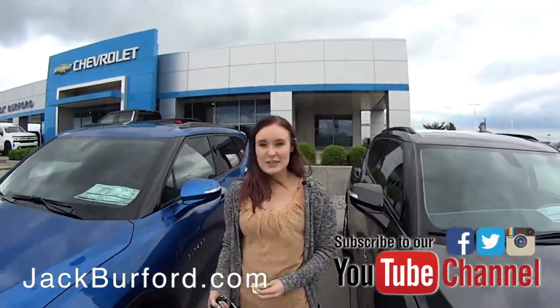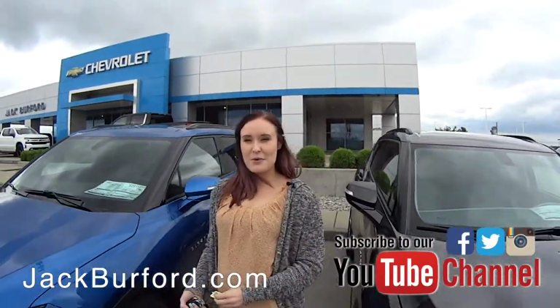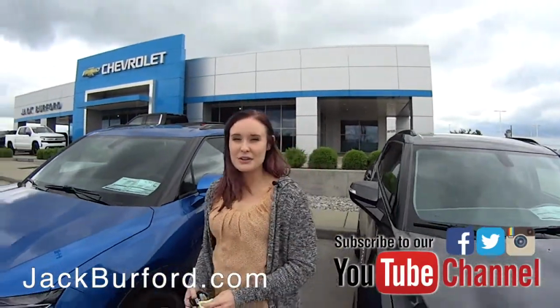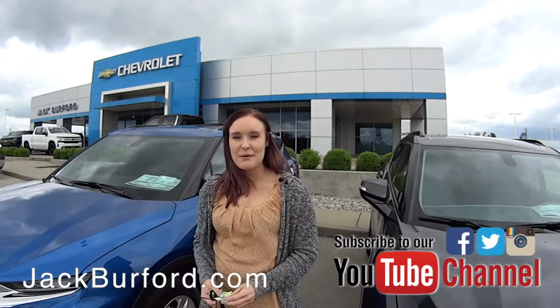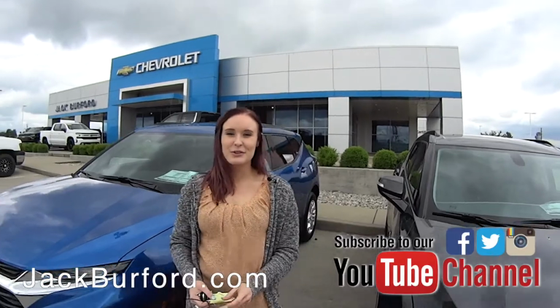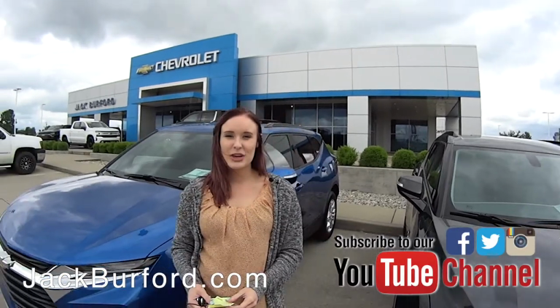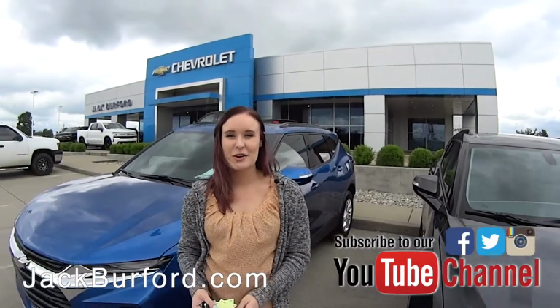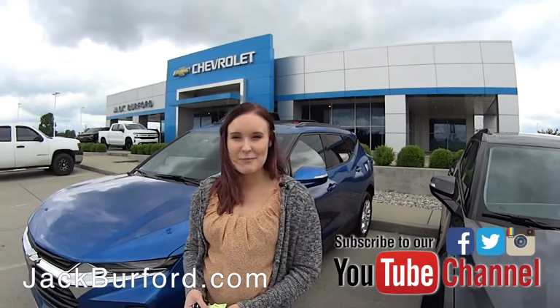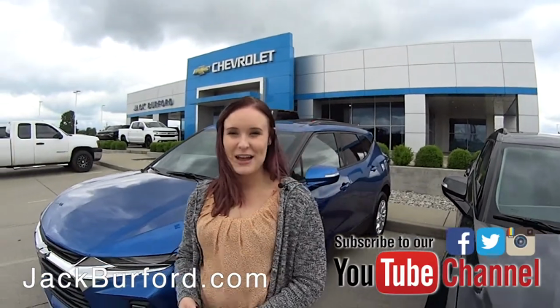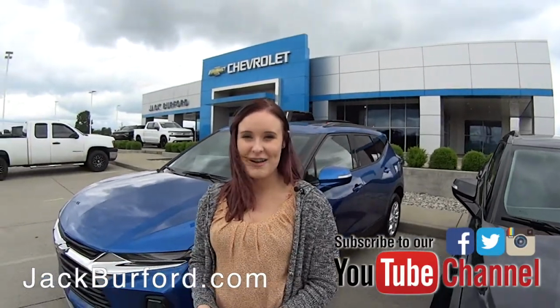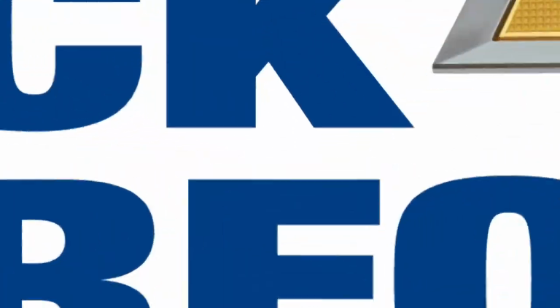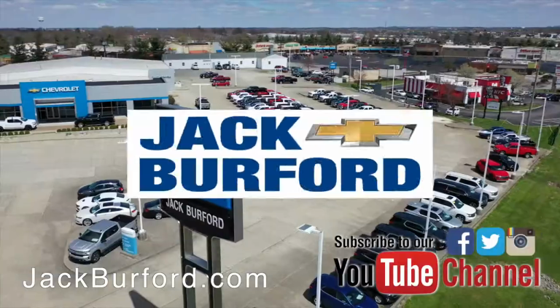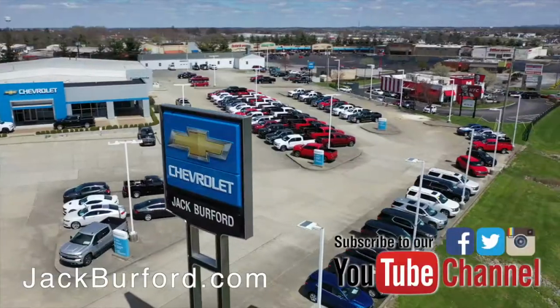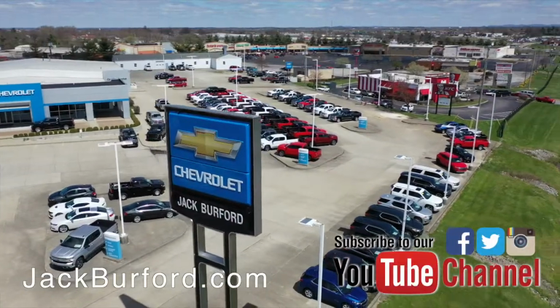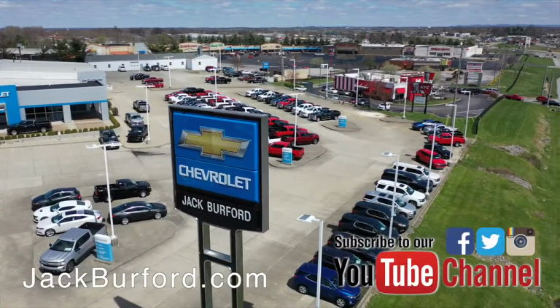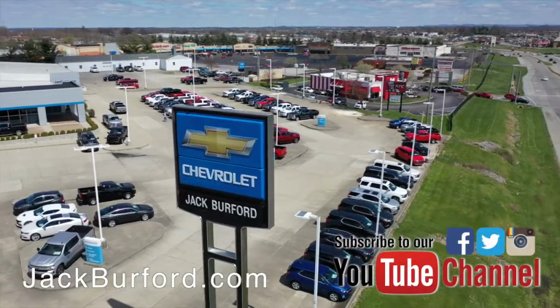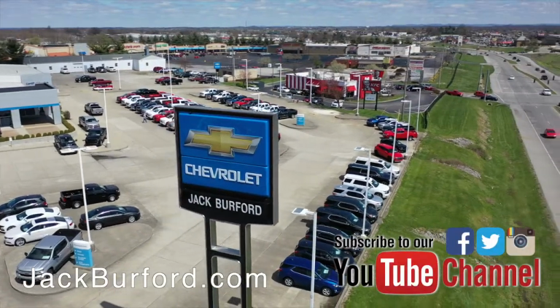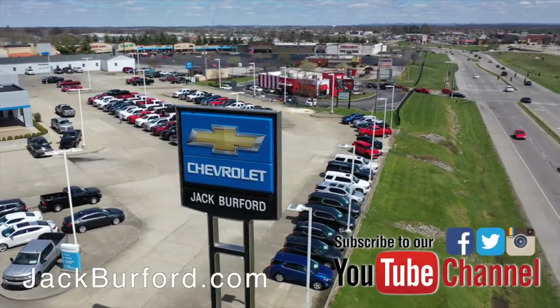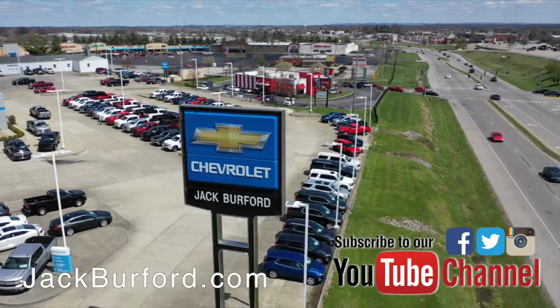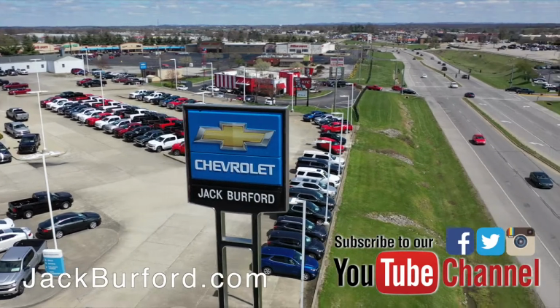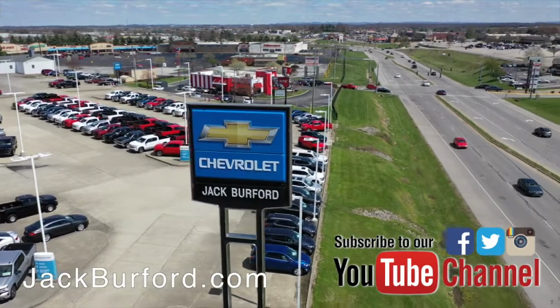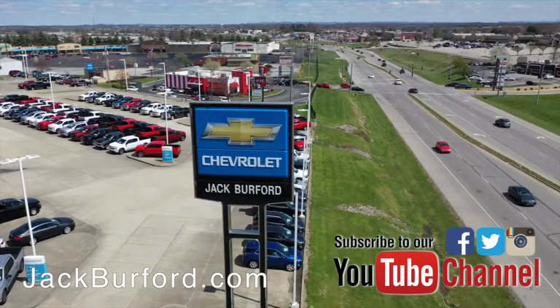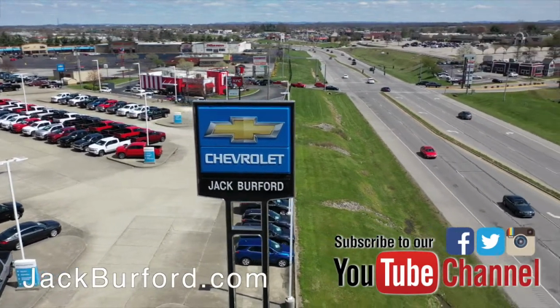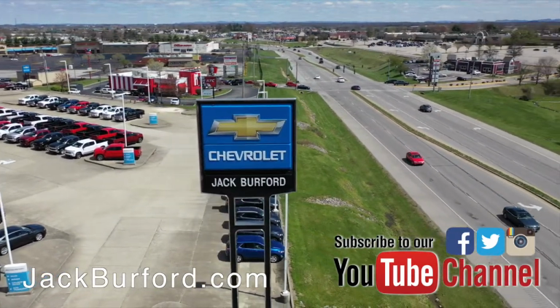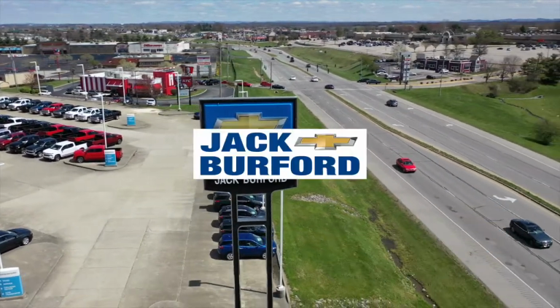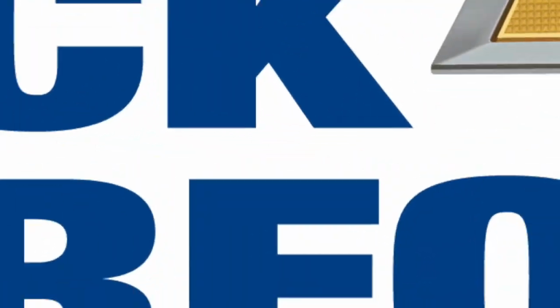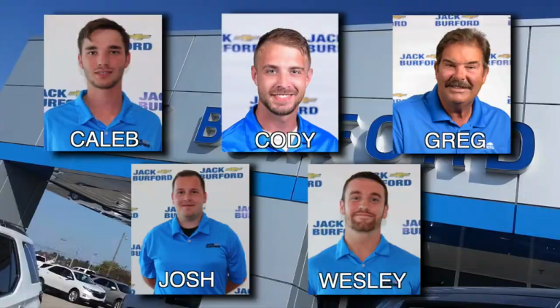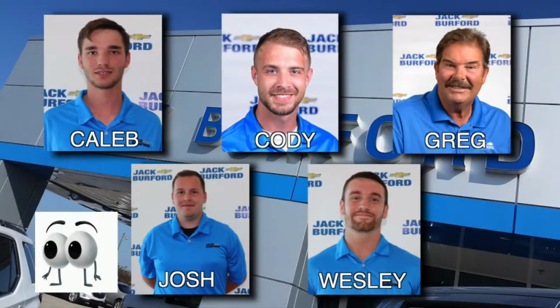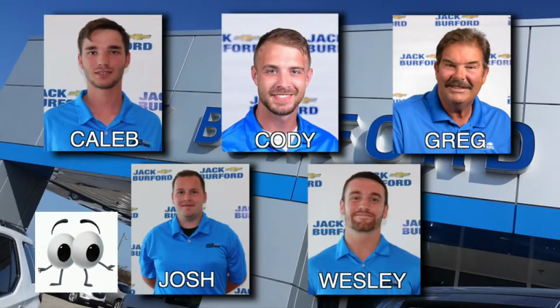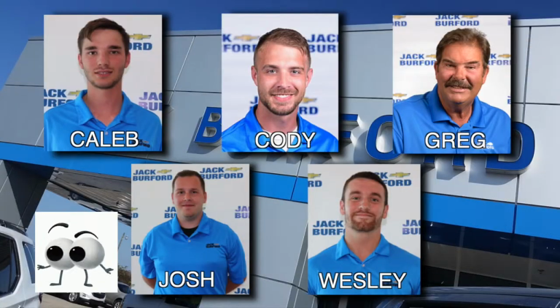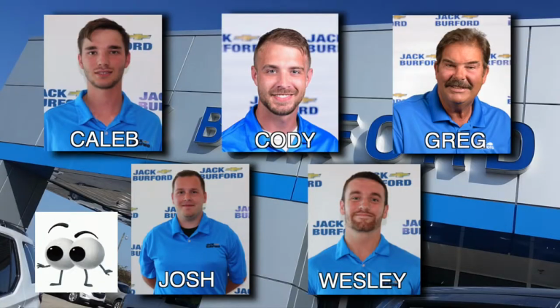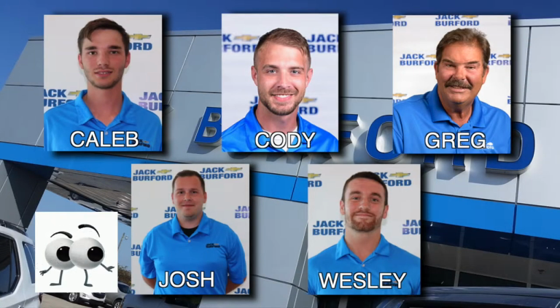If you'd like to know more, you can subscribe to our YouTube channel or go to JackBurford.com. And of course, shop 24/7, 365 at JackBurford.com. Be sure to ask for one of our great product specialists.